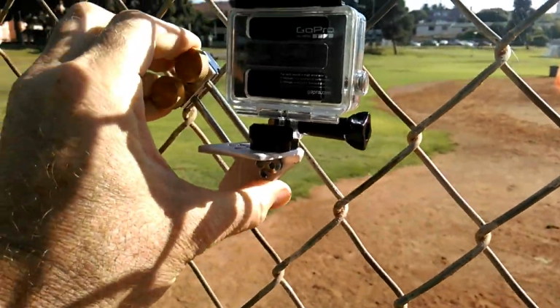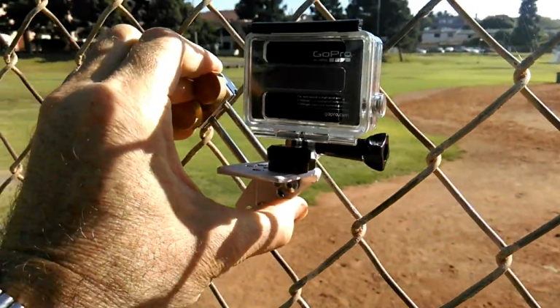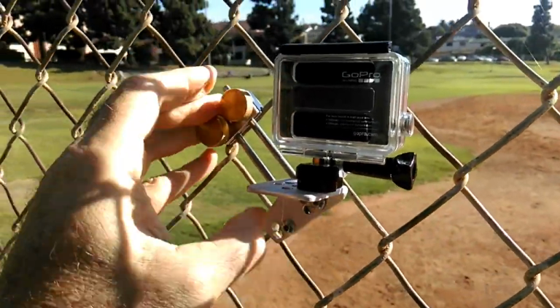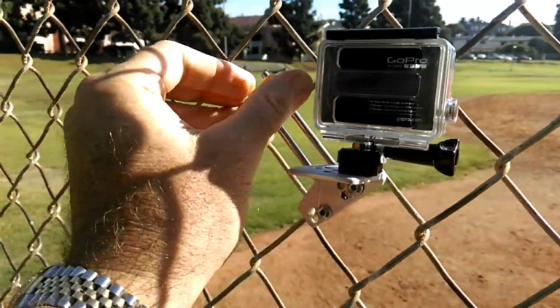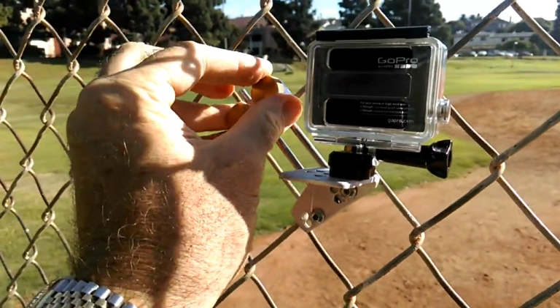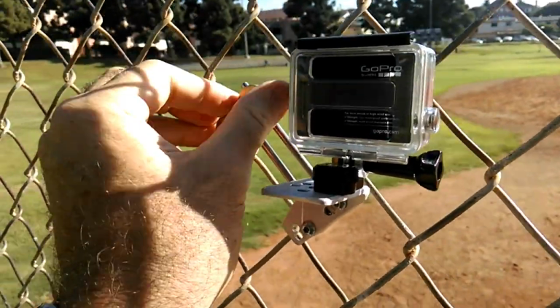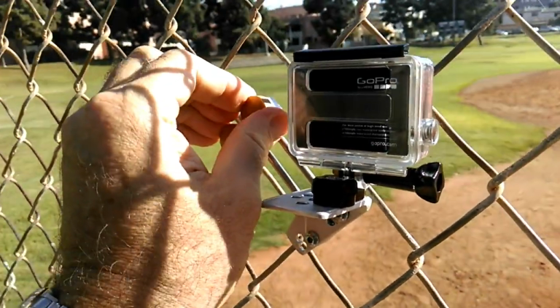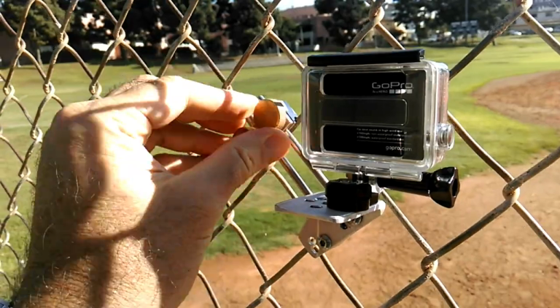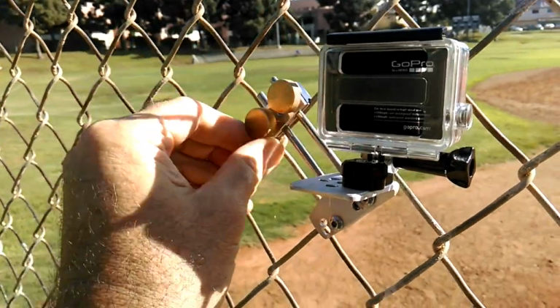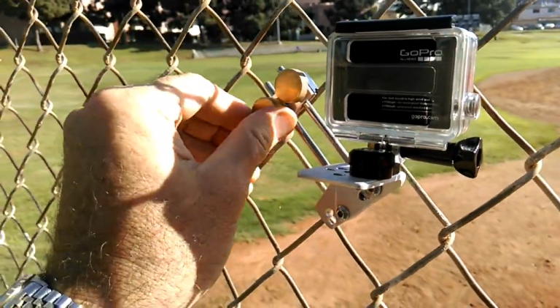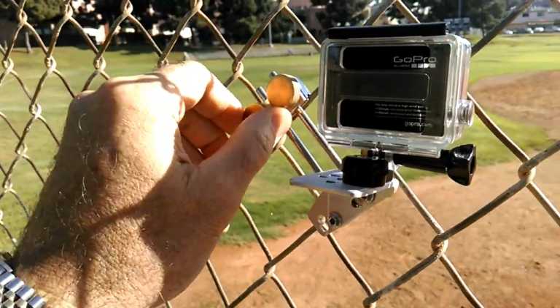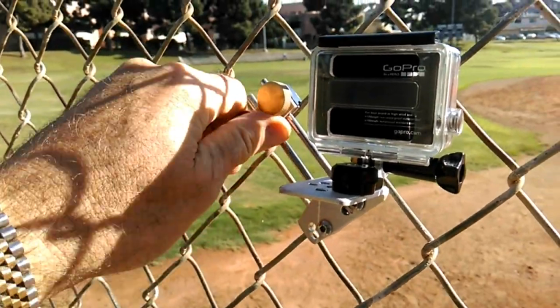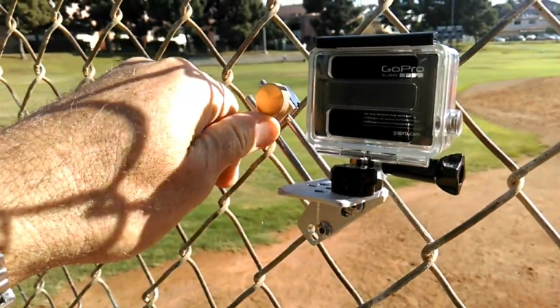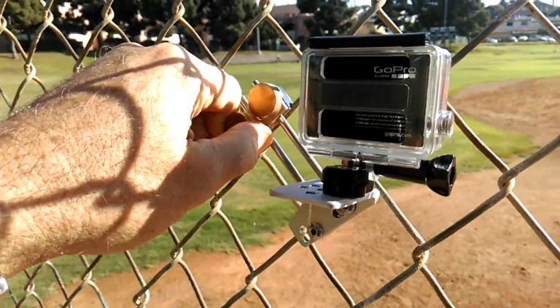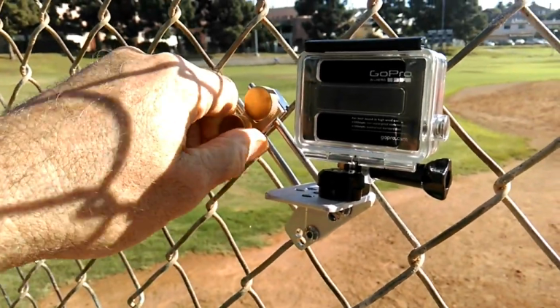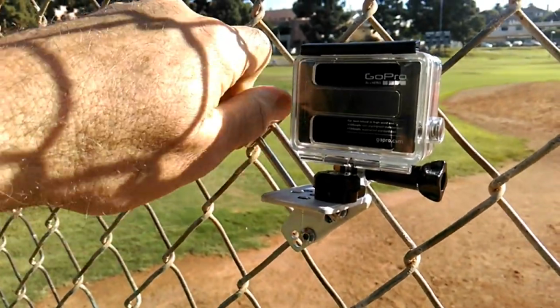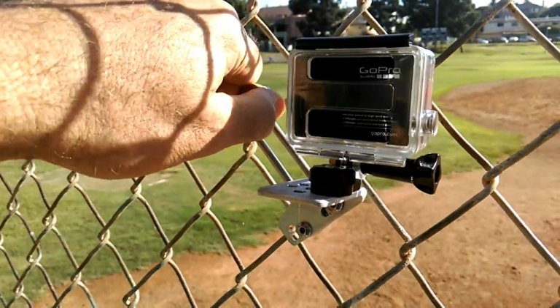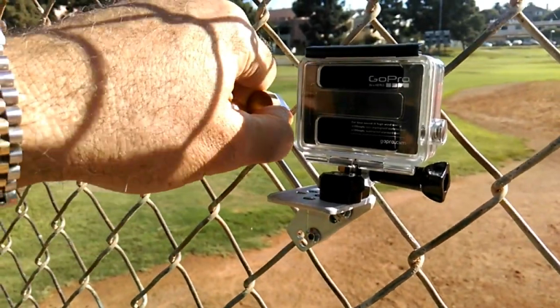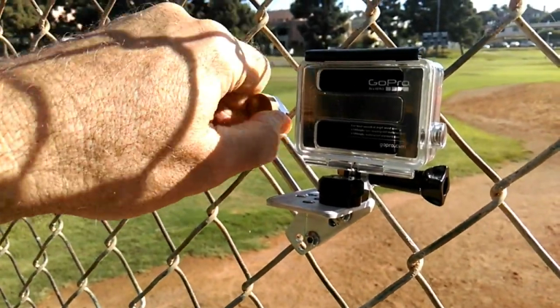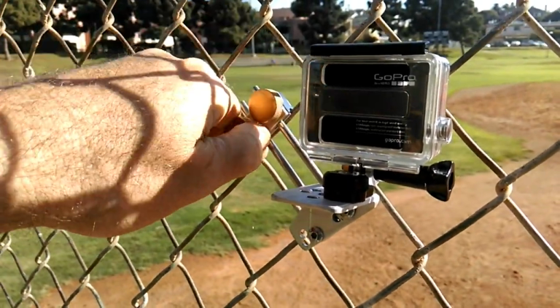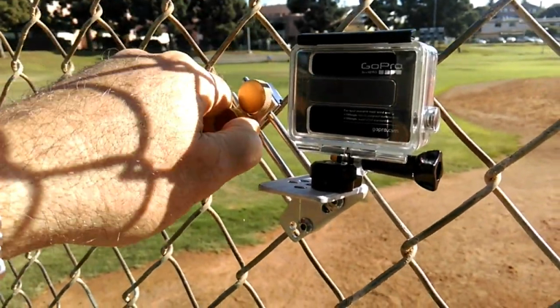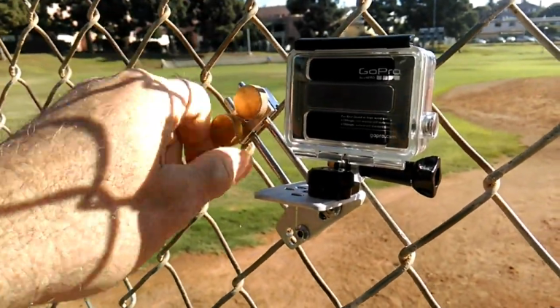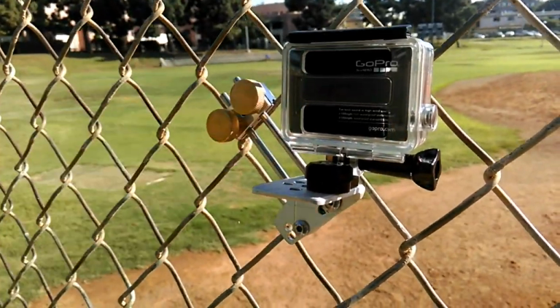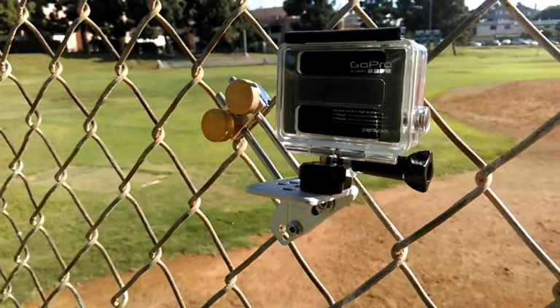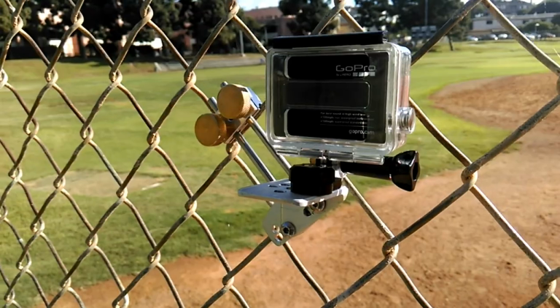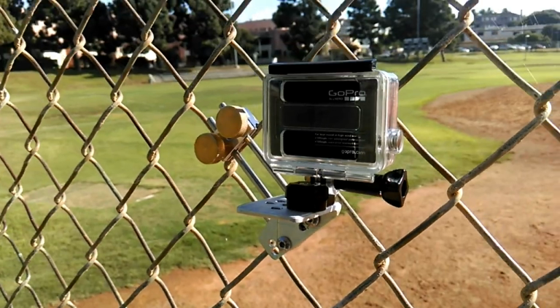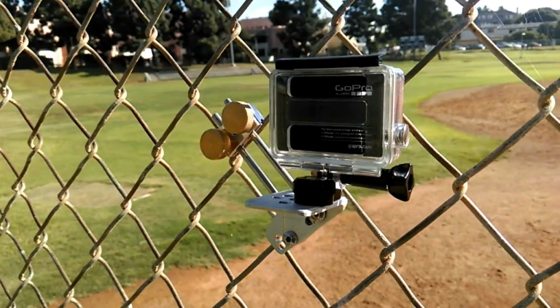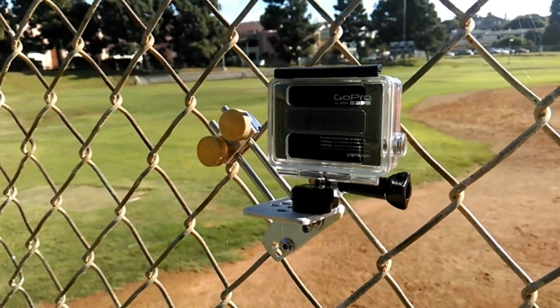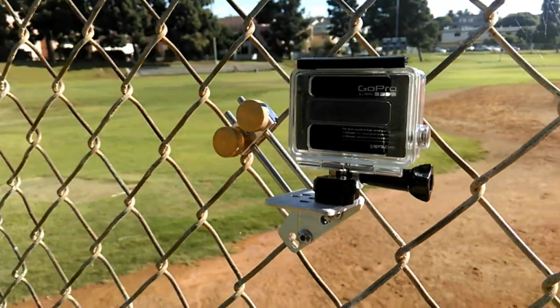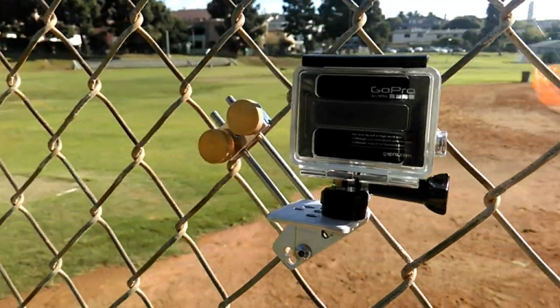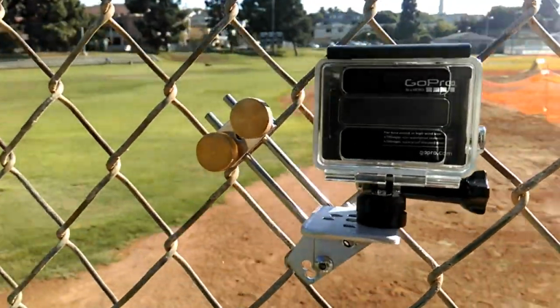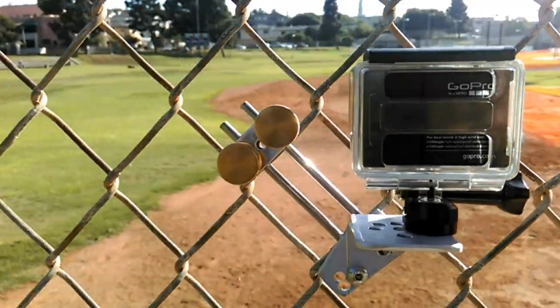That's with one hand. Five seconds. That's the fence clip.